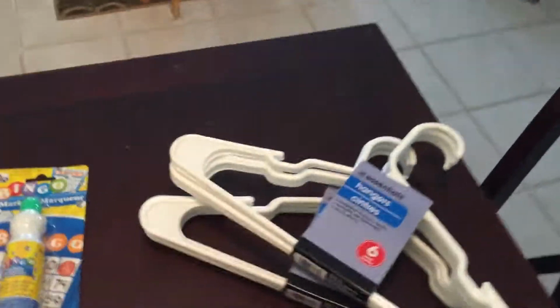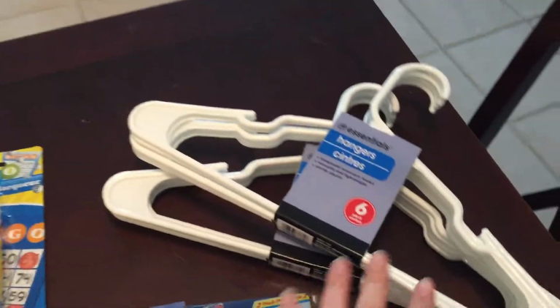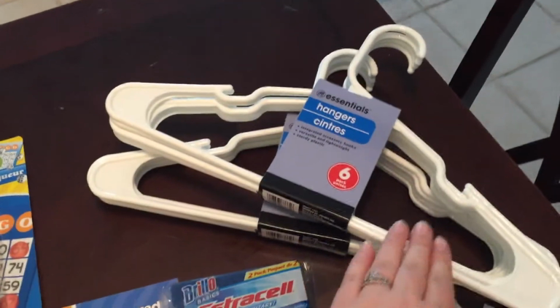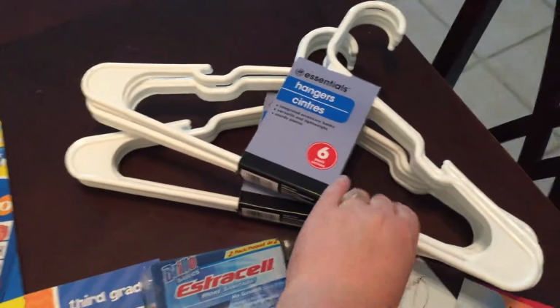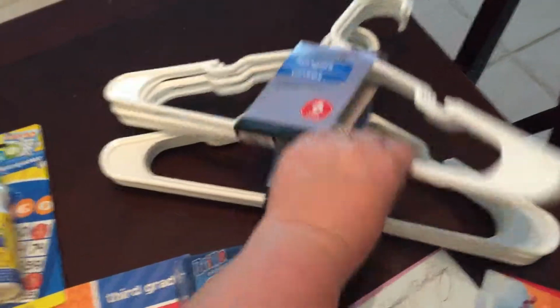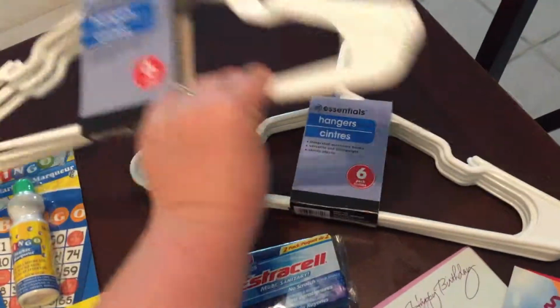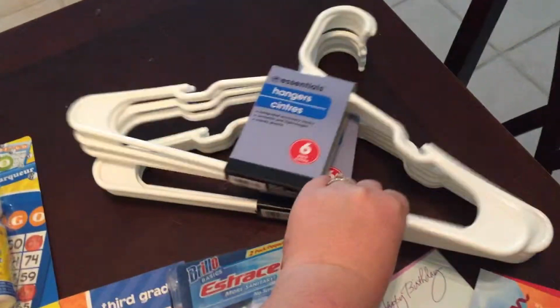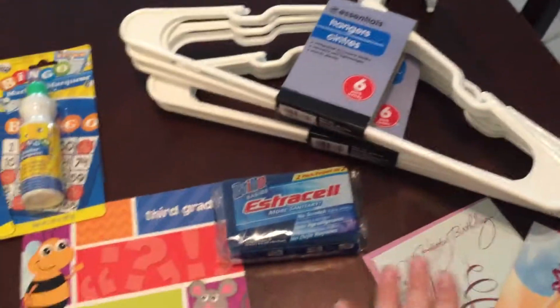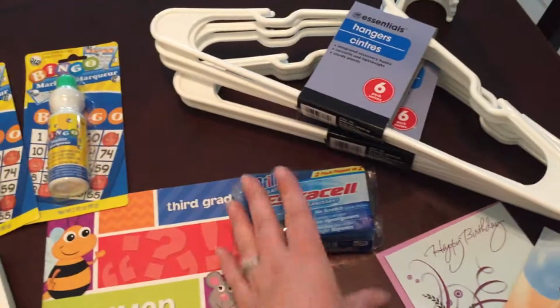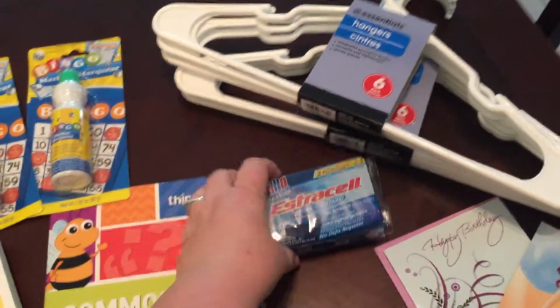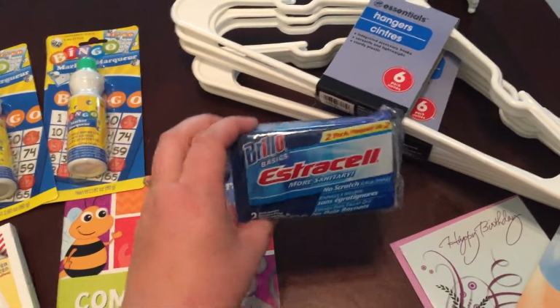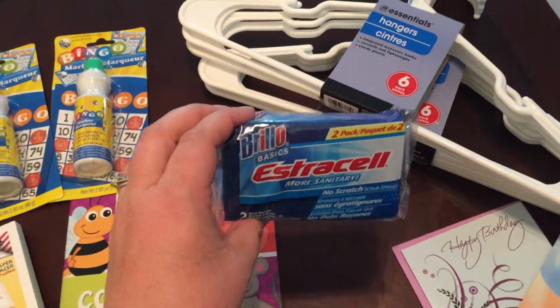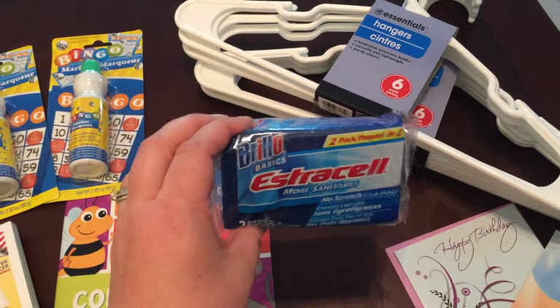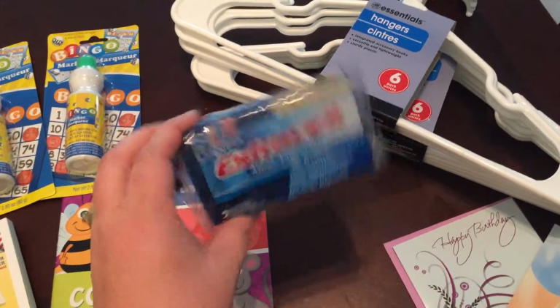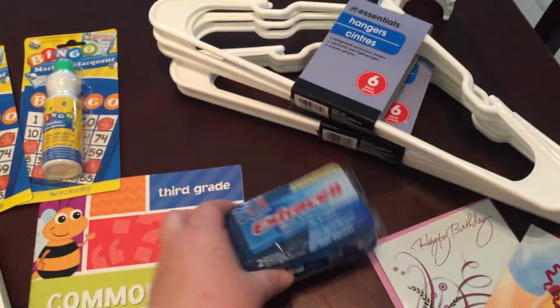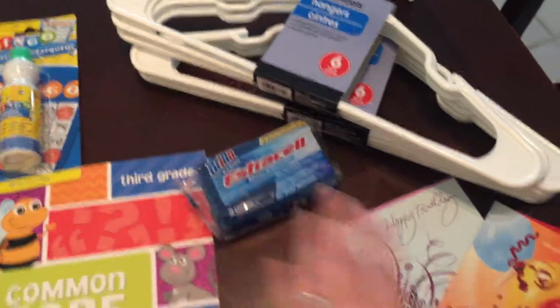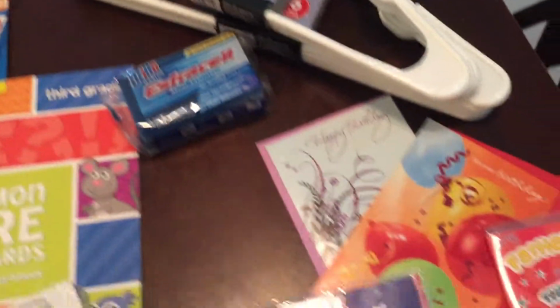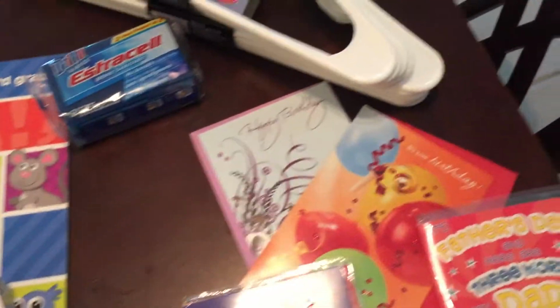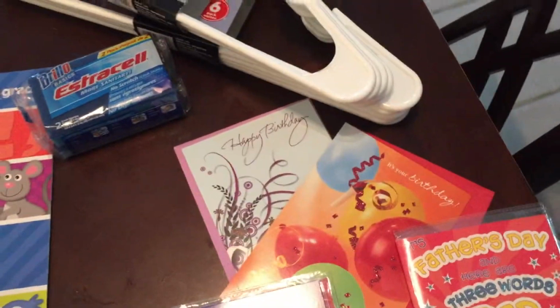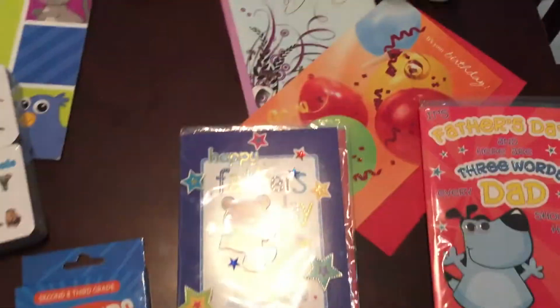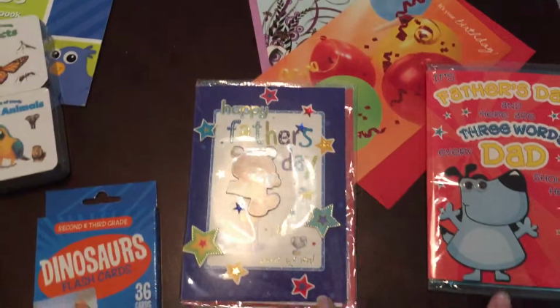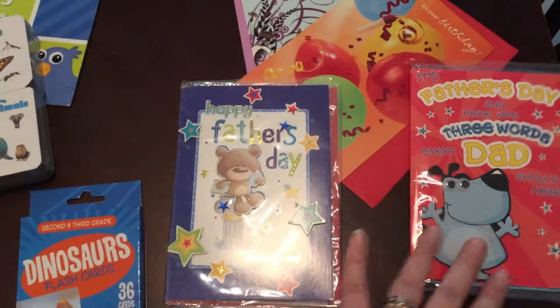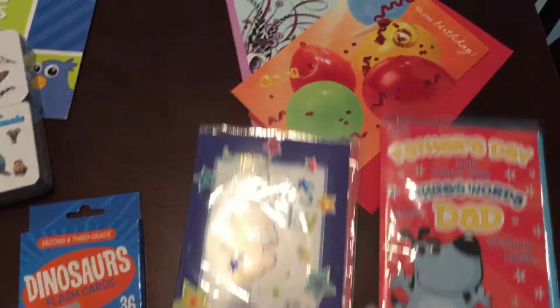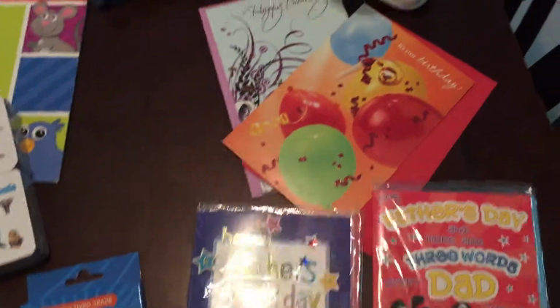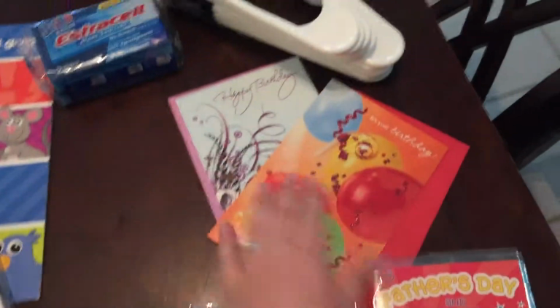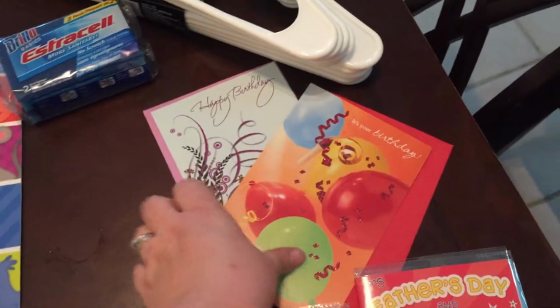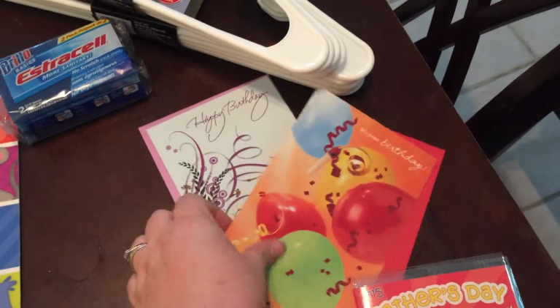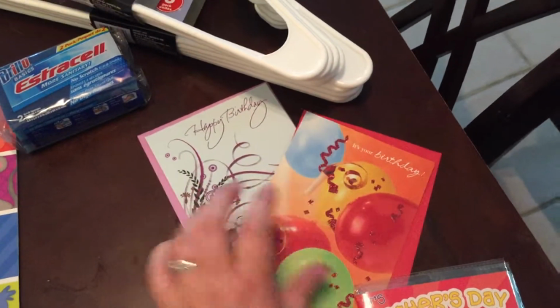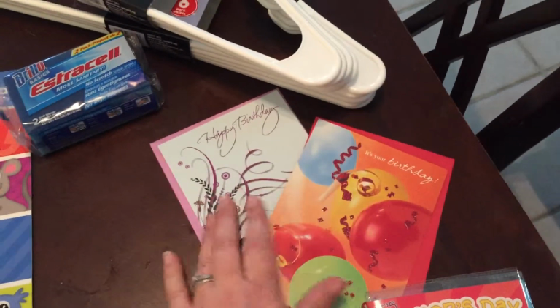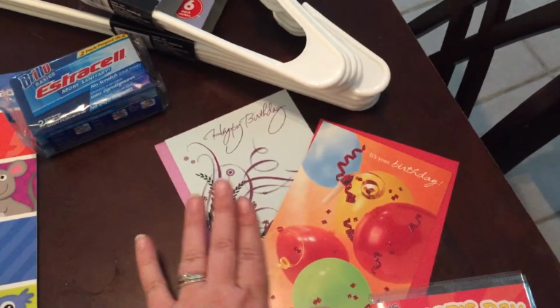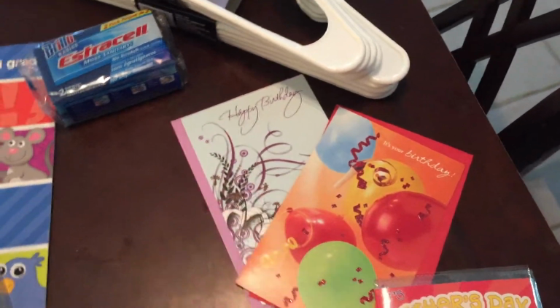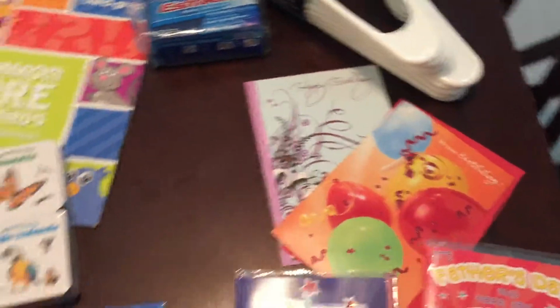My husband and I needed some more hangers, so I got two packs of those. I always grab a pack of these sponges. Two Father's Day cards, a birthday card for my sister-in-law, and a birthday card for my grandmother.